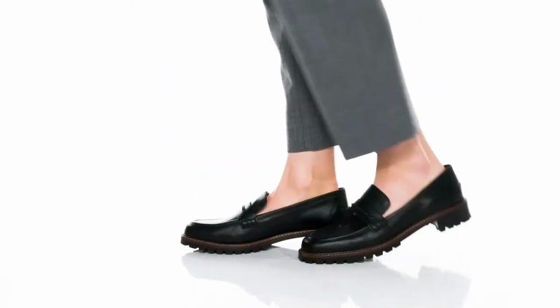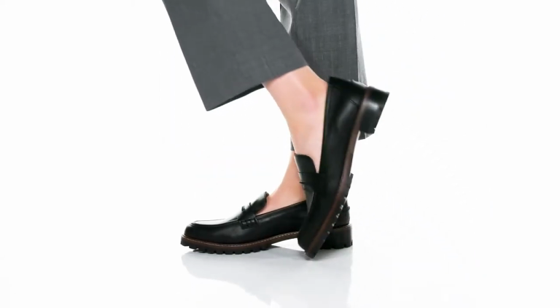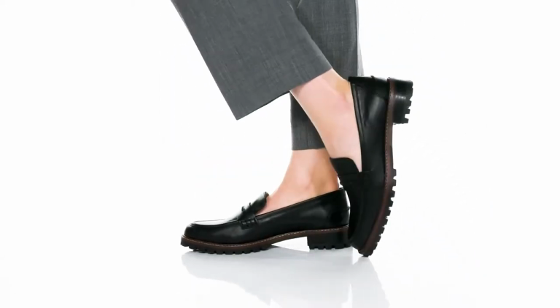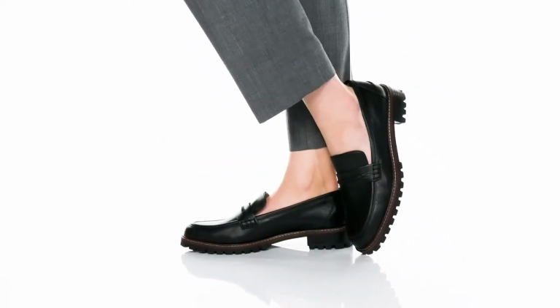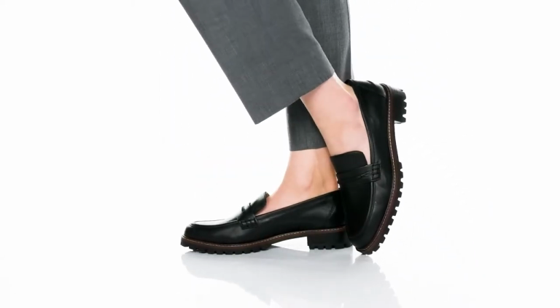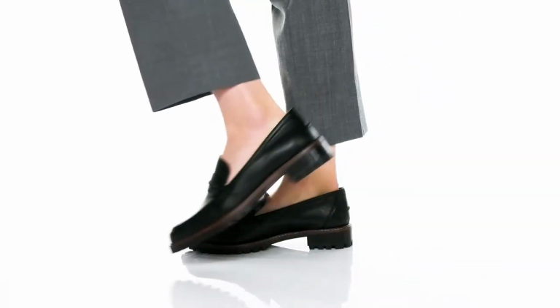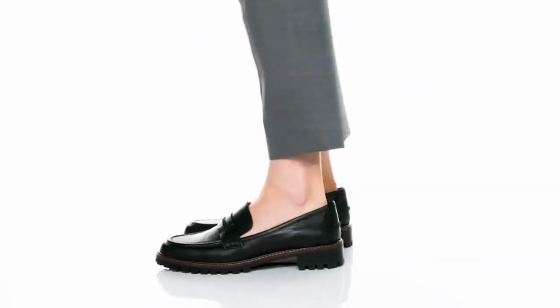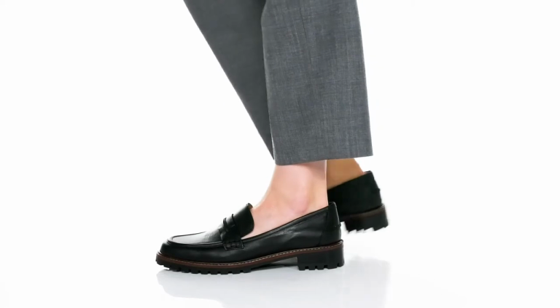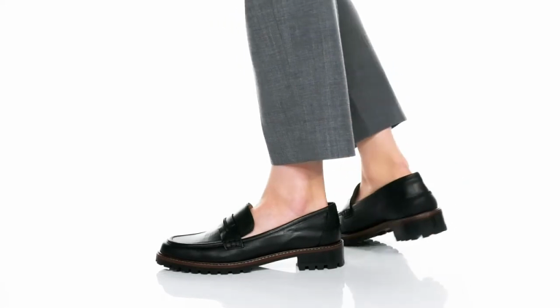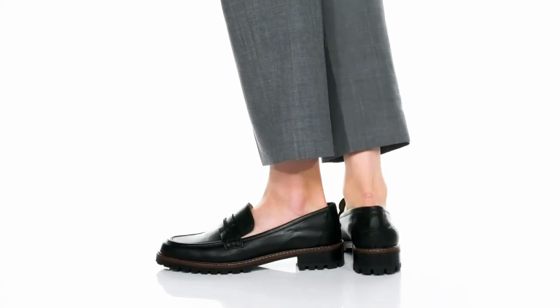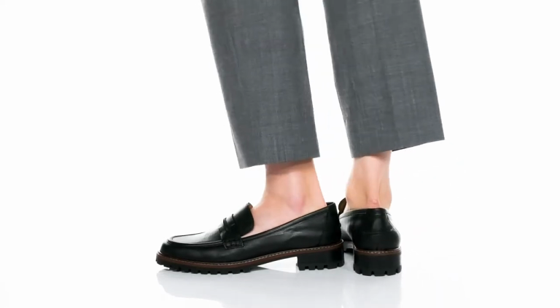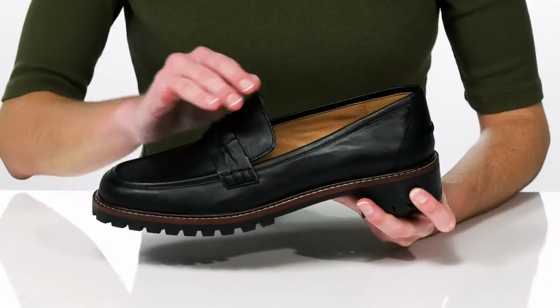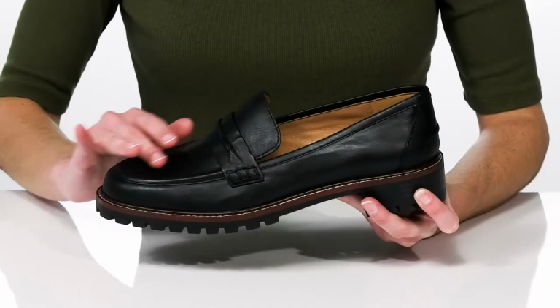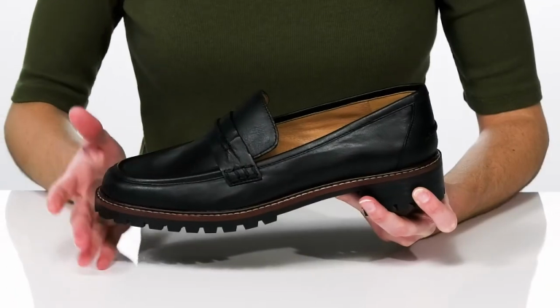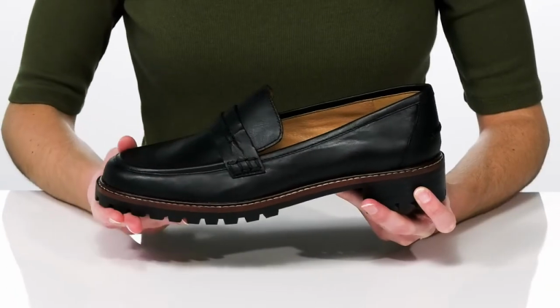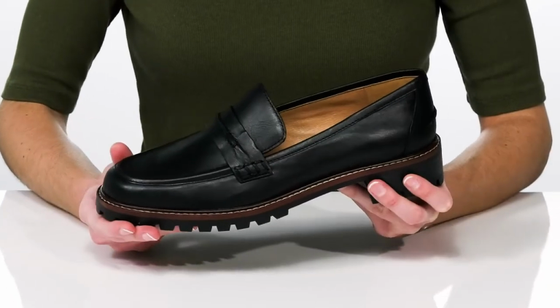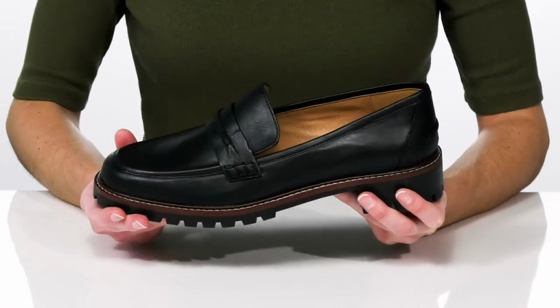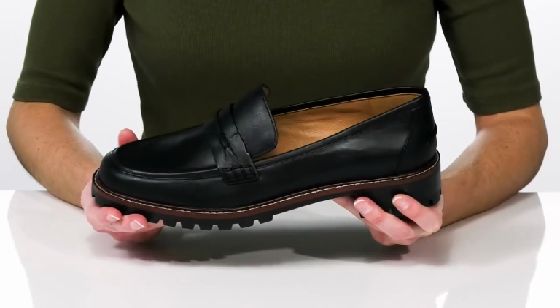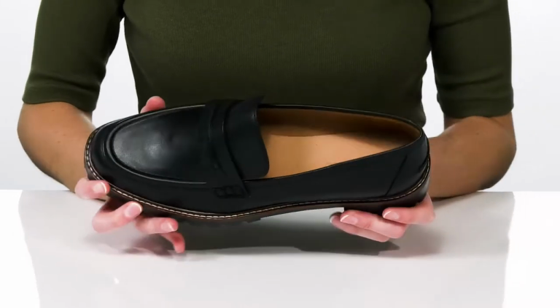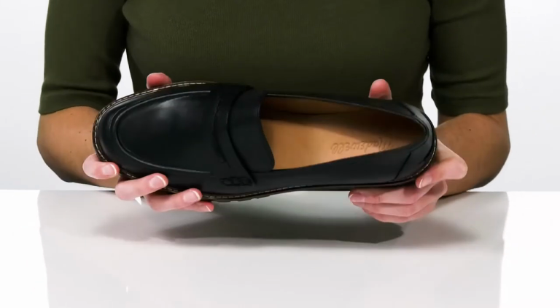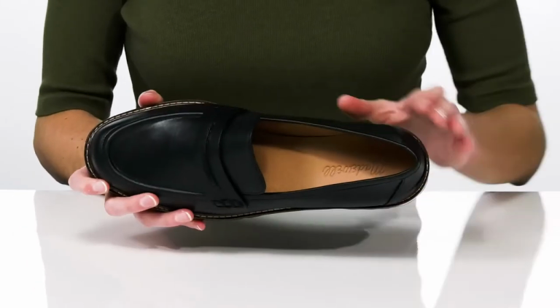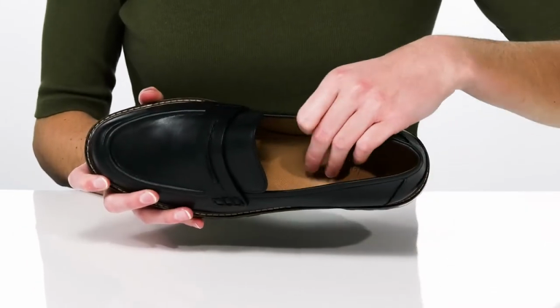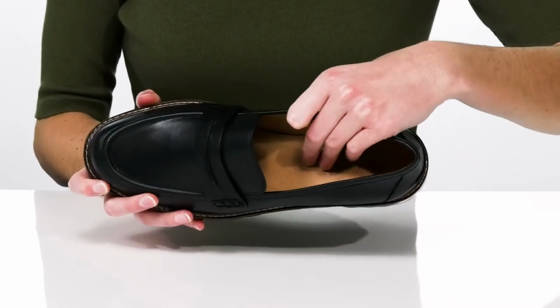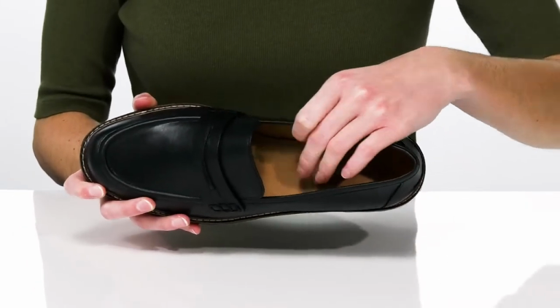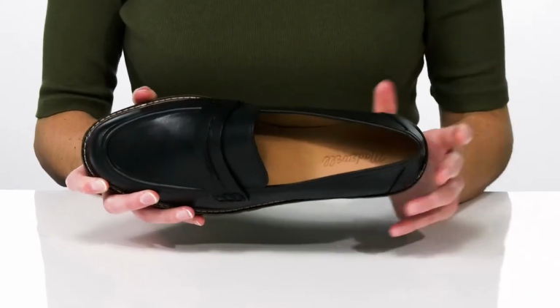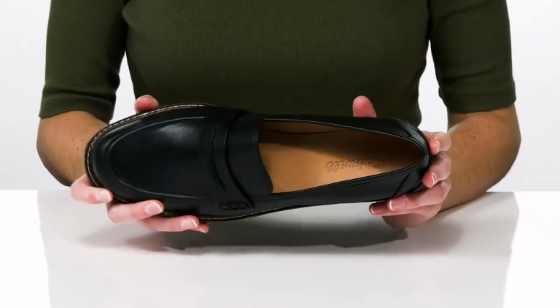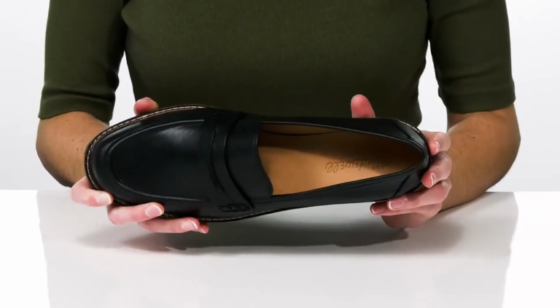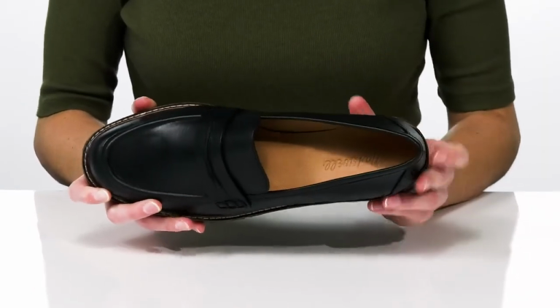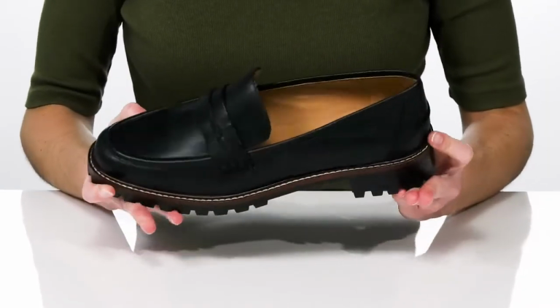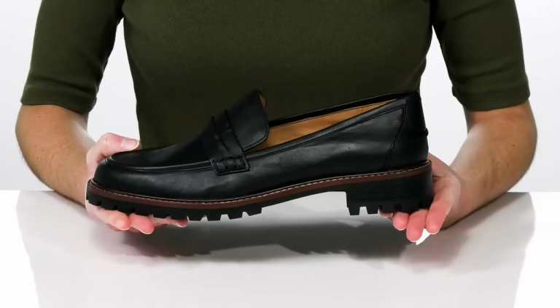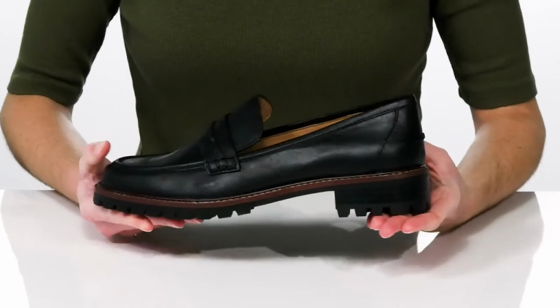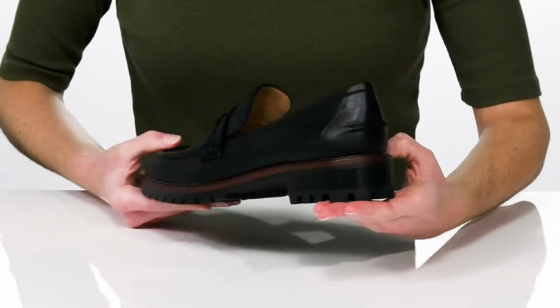These tailored loafers will be your go-to style to wear into the office. They have a sleek looking leather upper and a classic silhouette. Inside, the footbed is nicely cushioned to keep you comfortable throughout your workday.